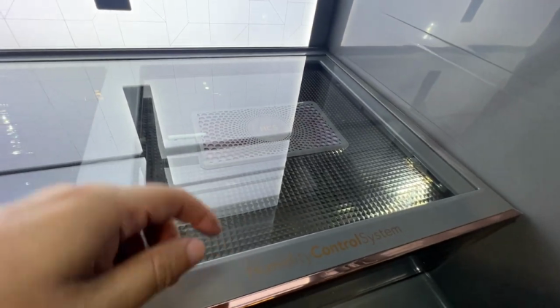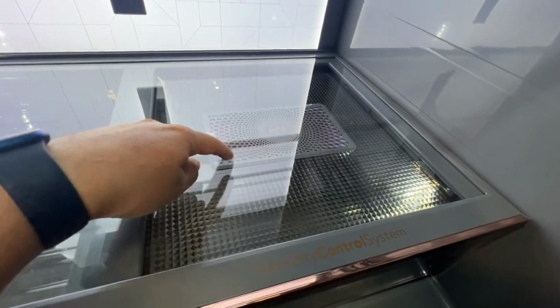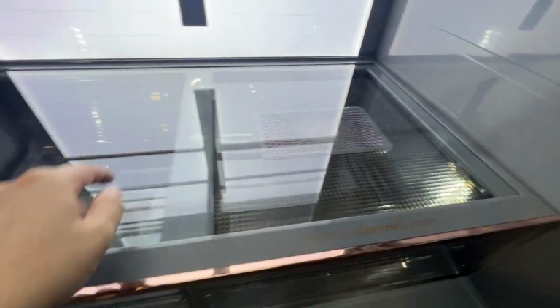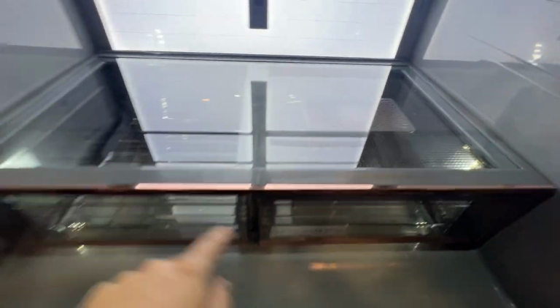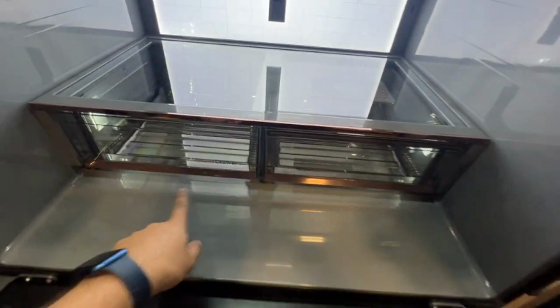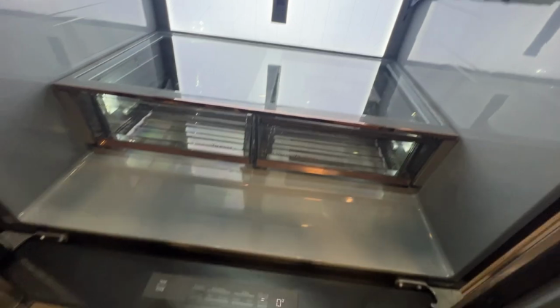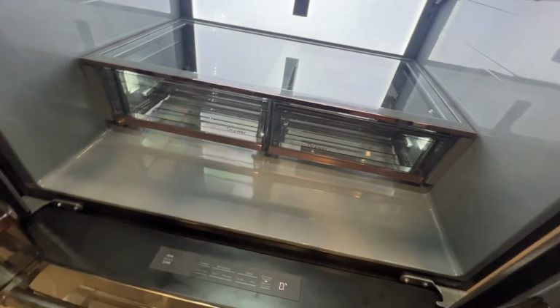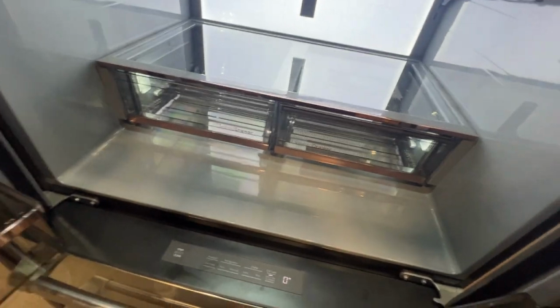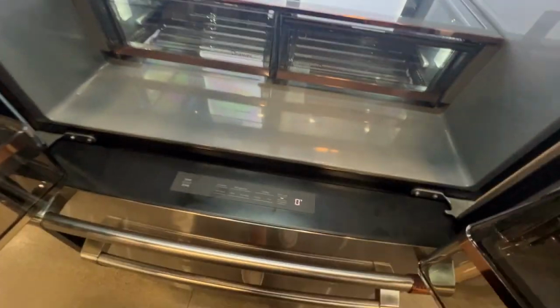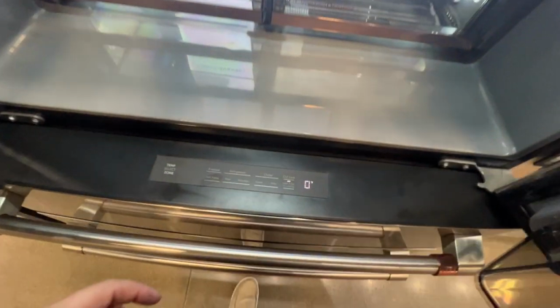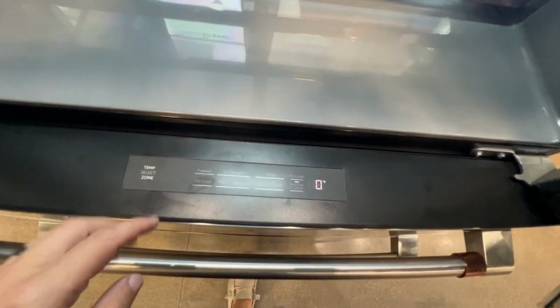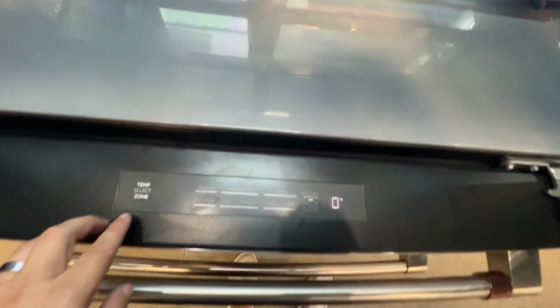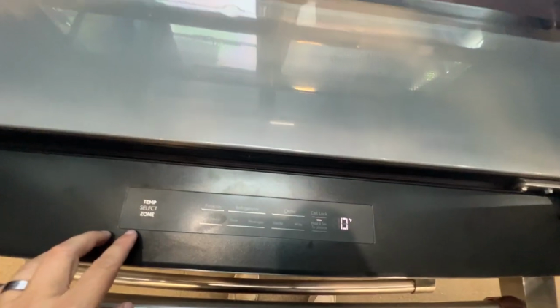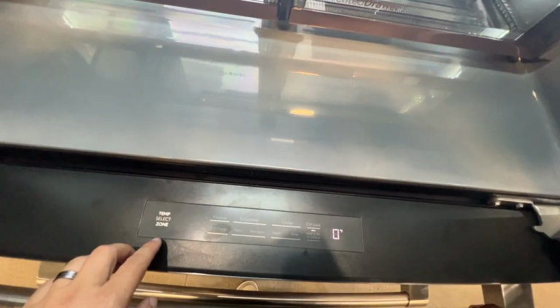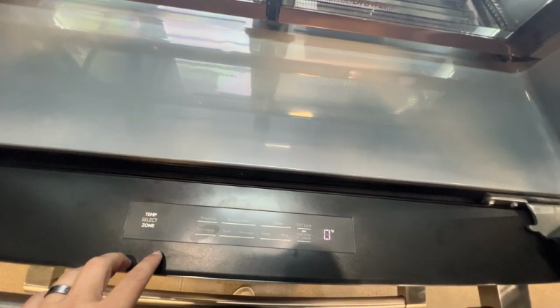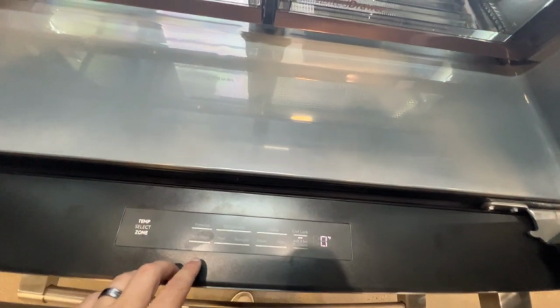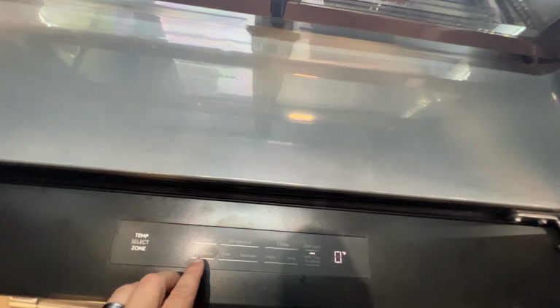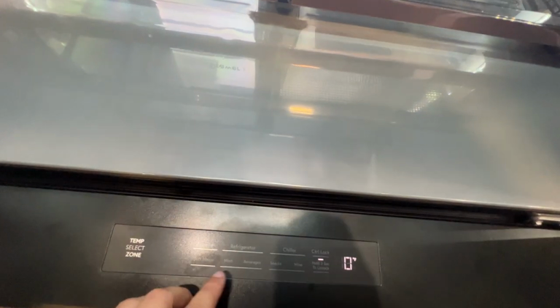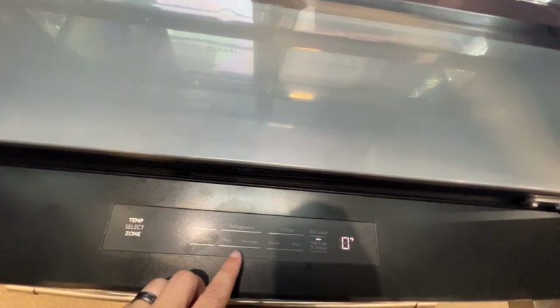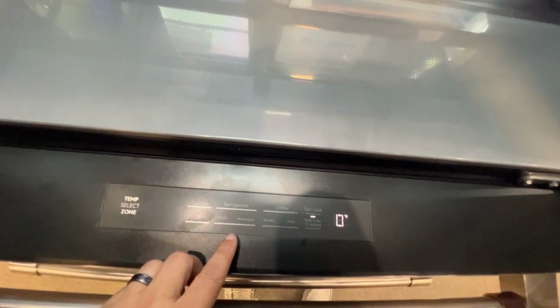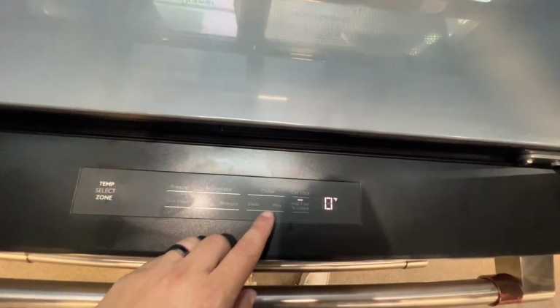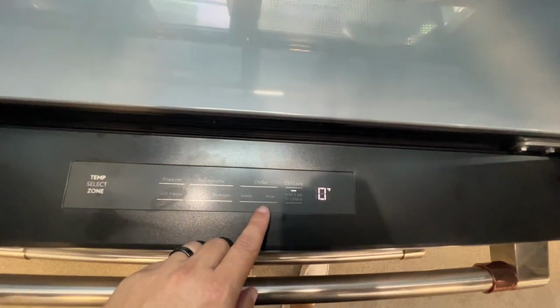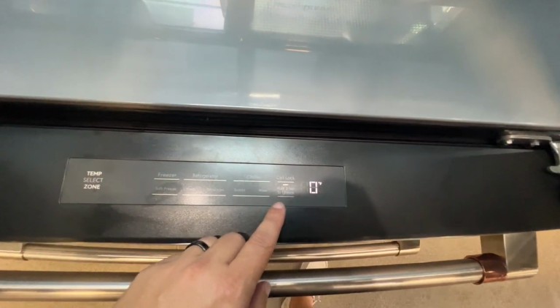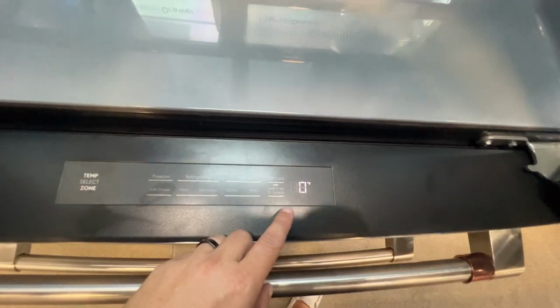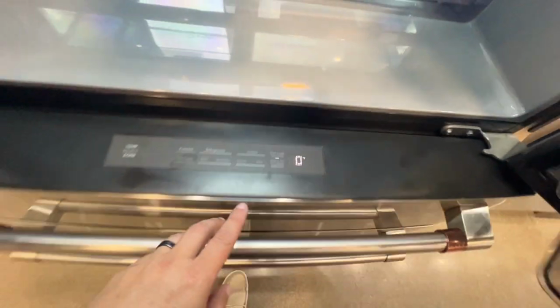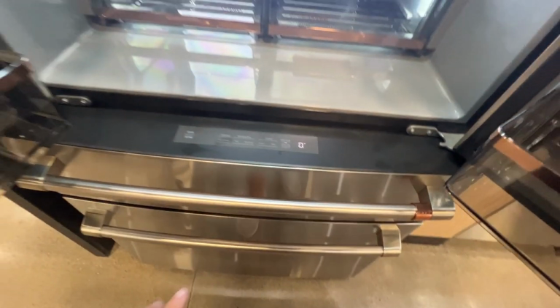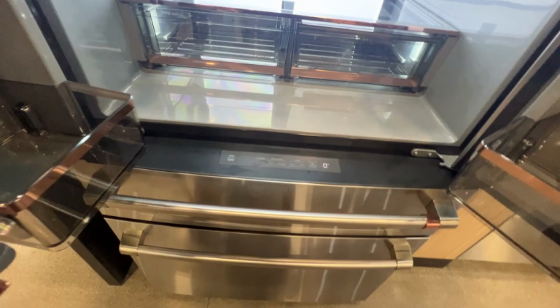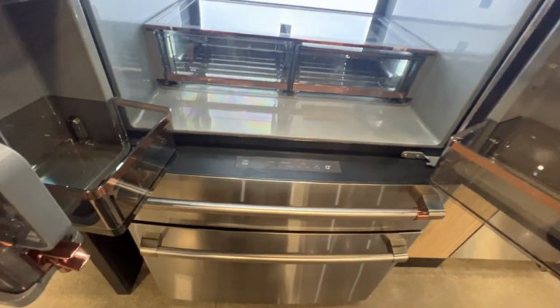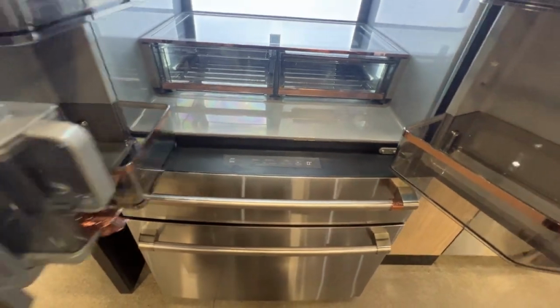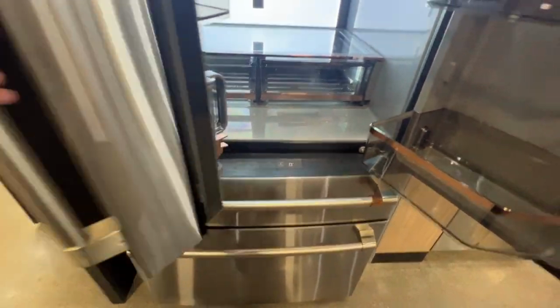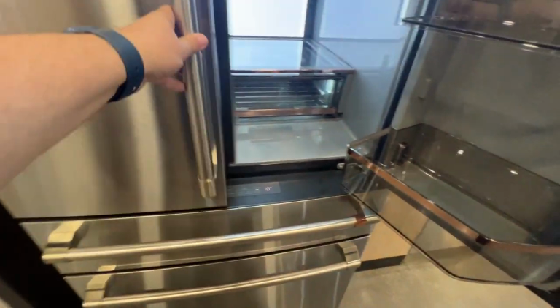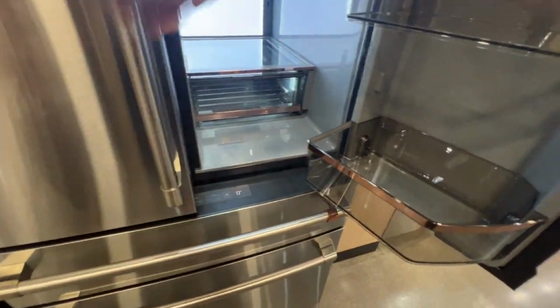Here are your controls for this: the time select, zone, freezer, refrigerator, chiller, and control lock. Now you may ask what the chiller part is — let's go ahead and close these doors and I'll show you.